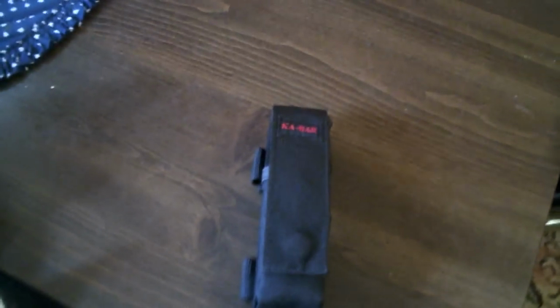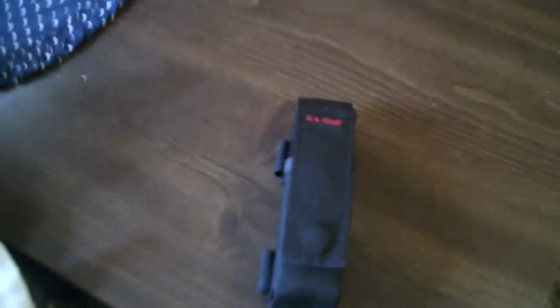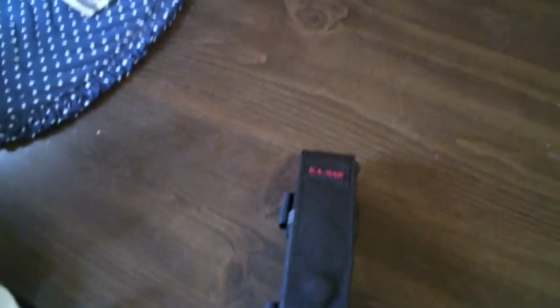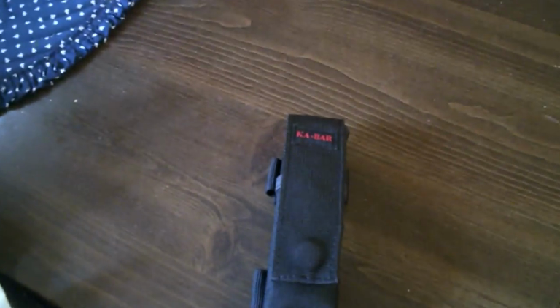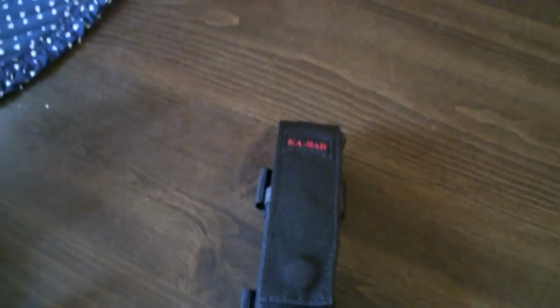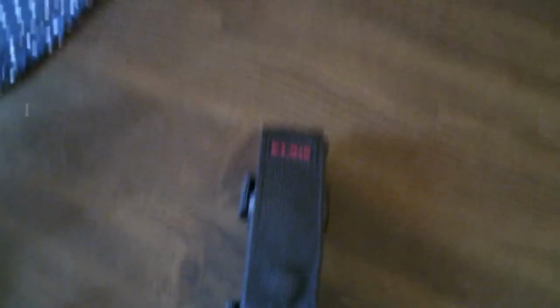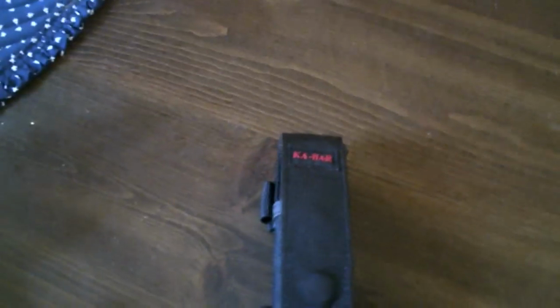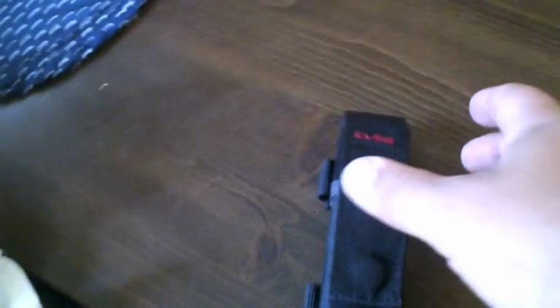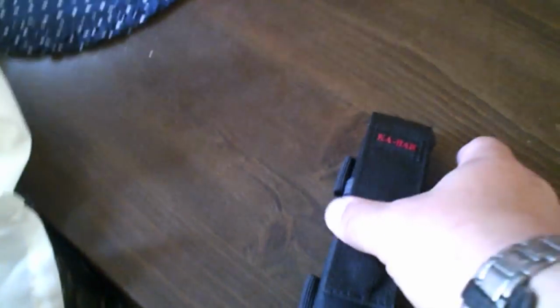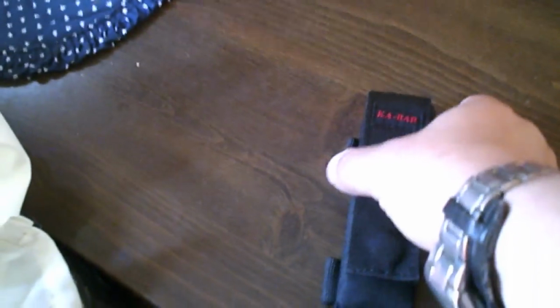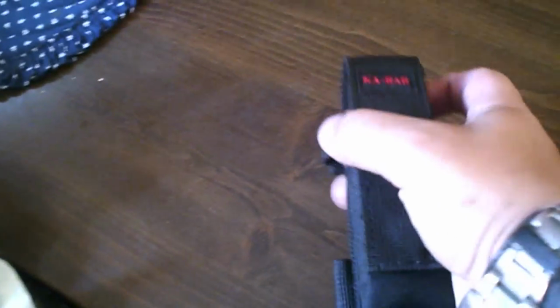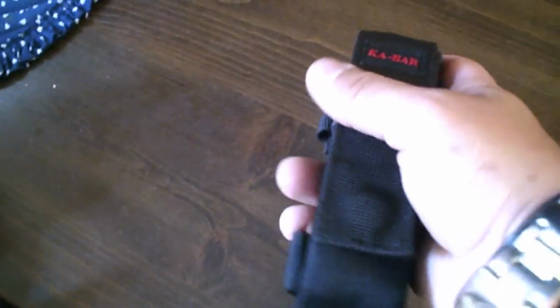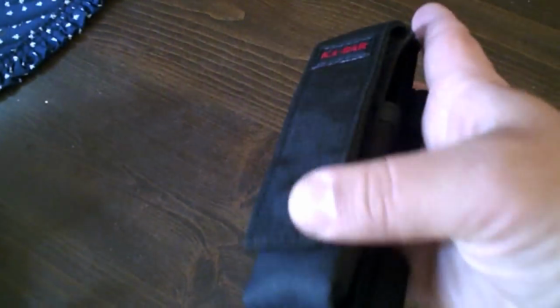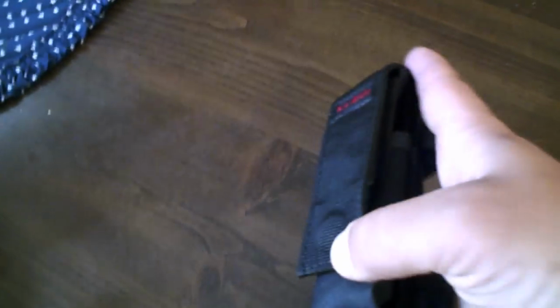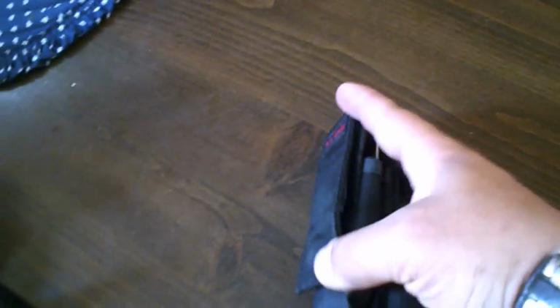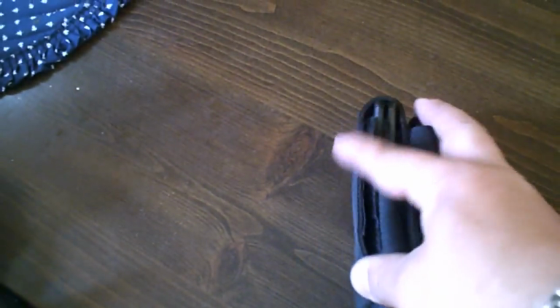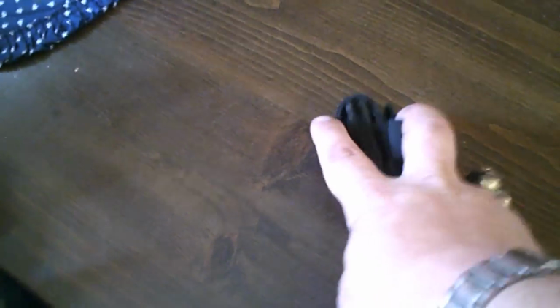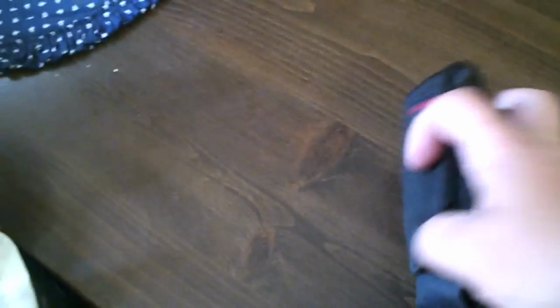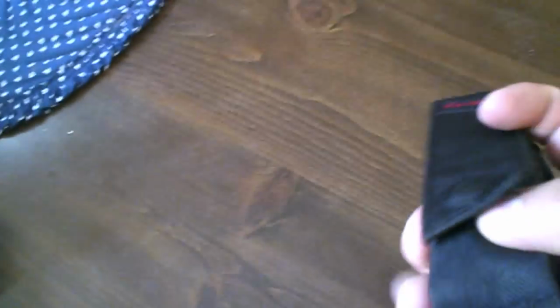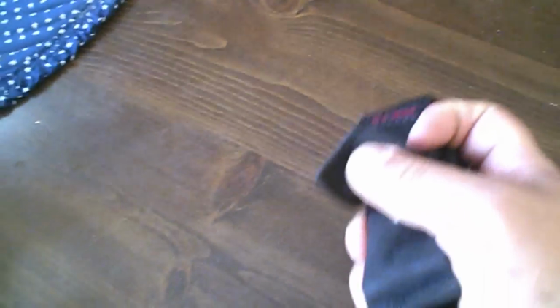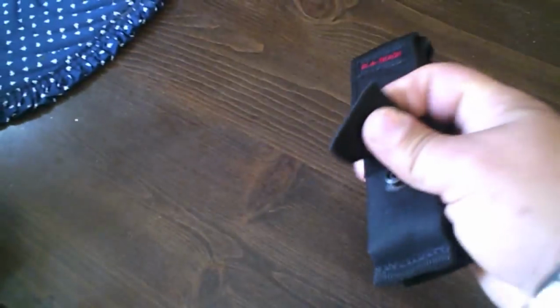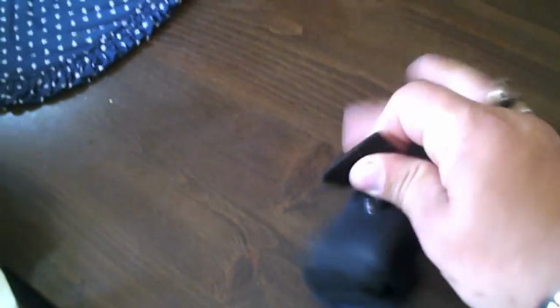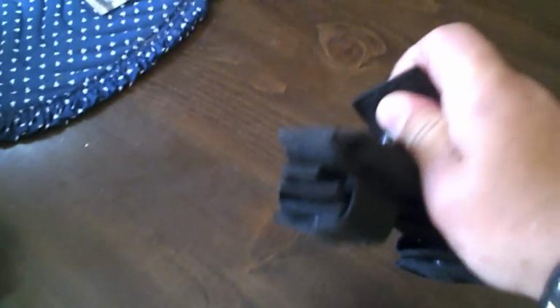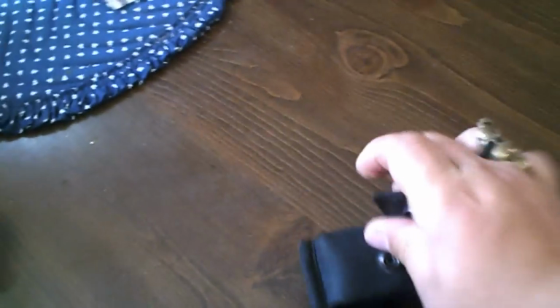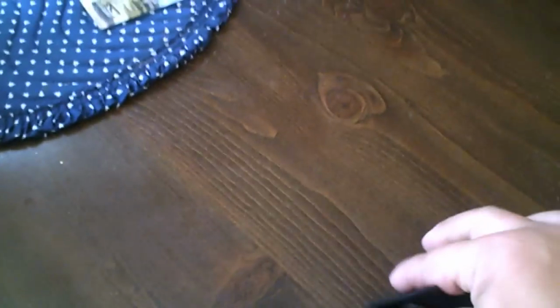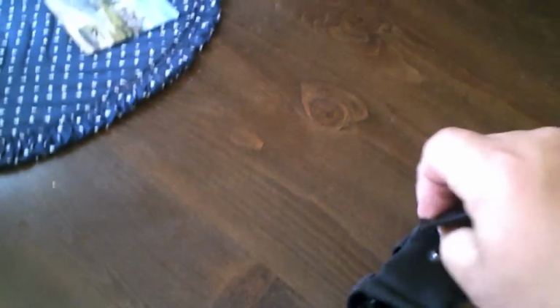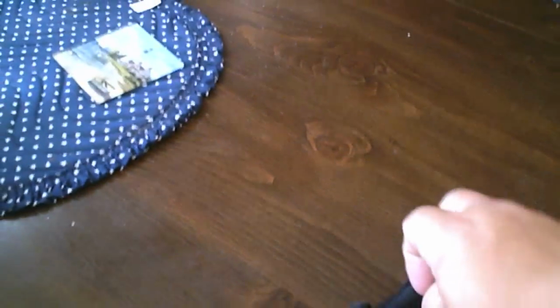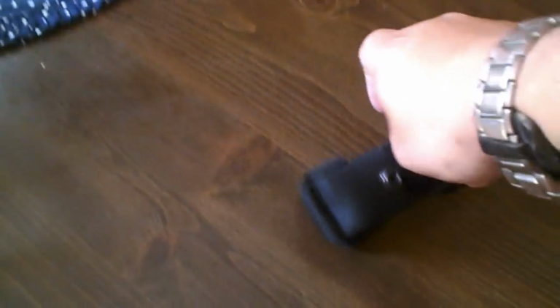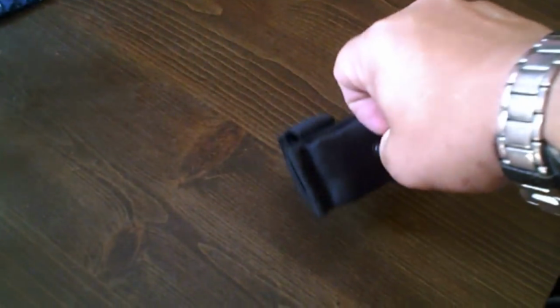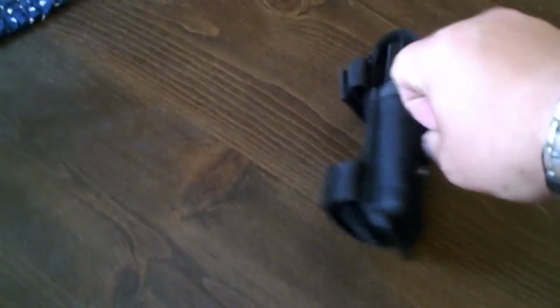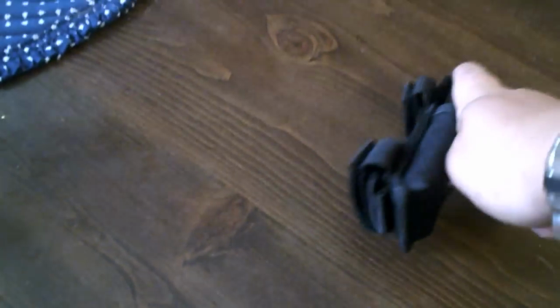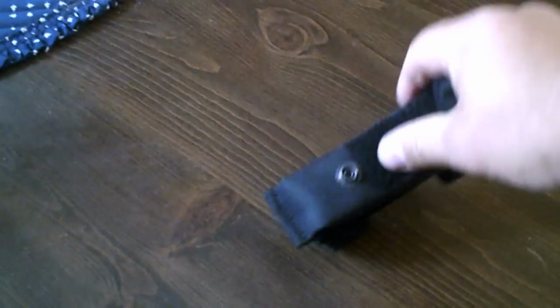I'm not exactly very happy with my last review of the K-Bar Mule, and I'm not using my tripod today, so give me a break.